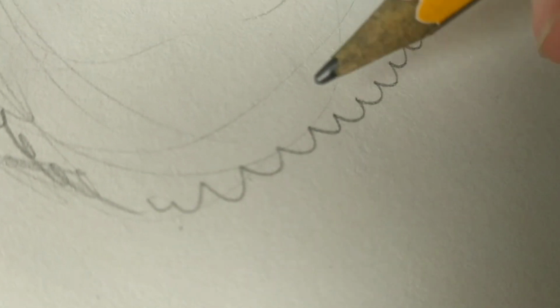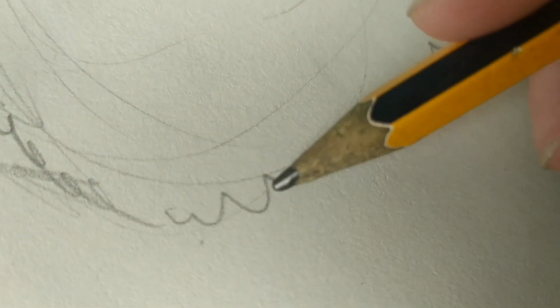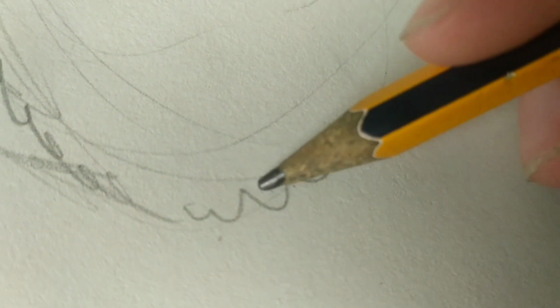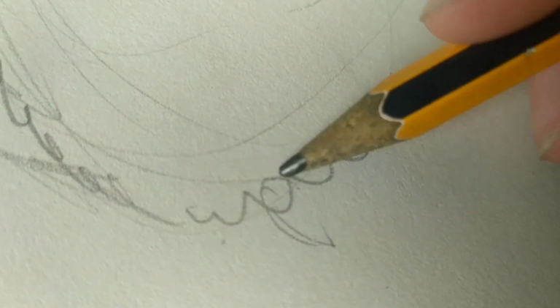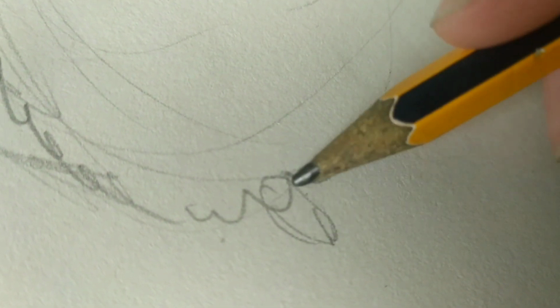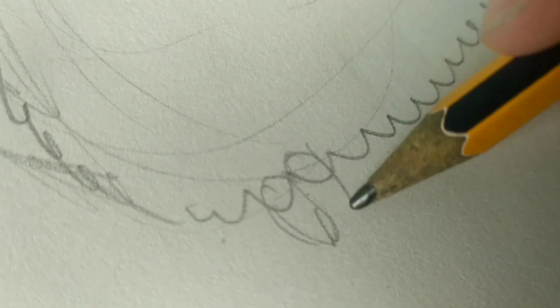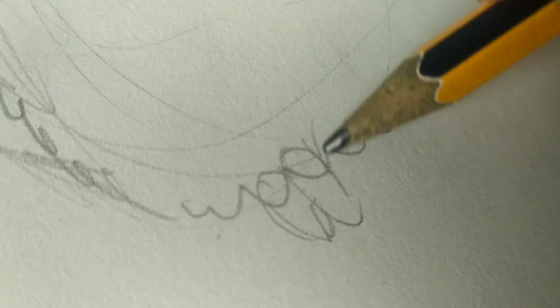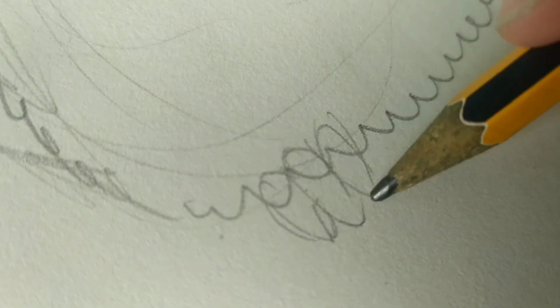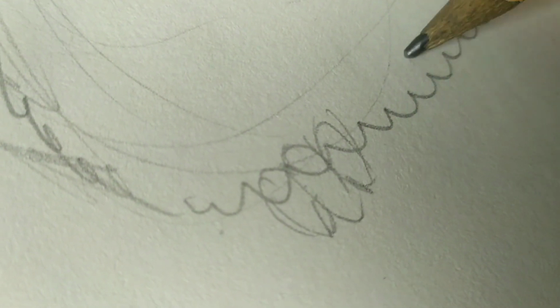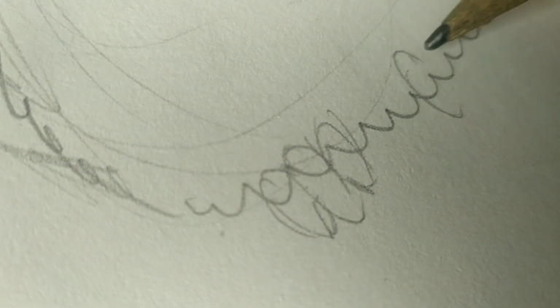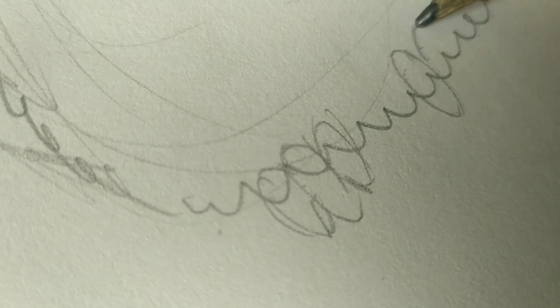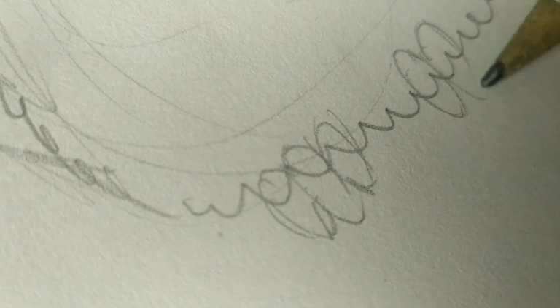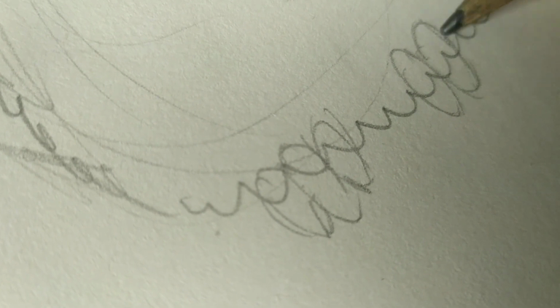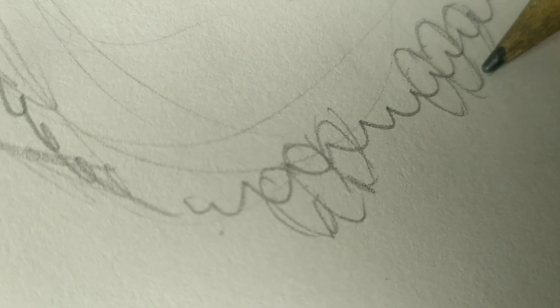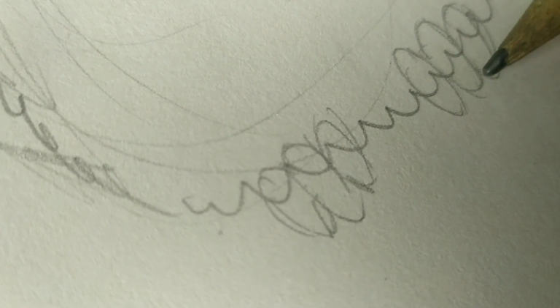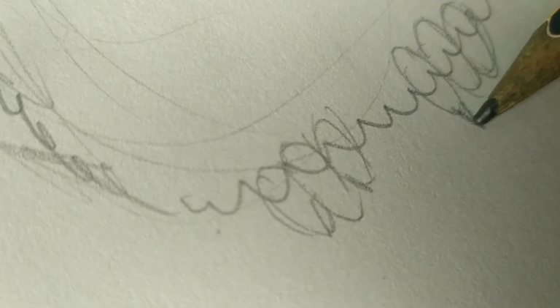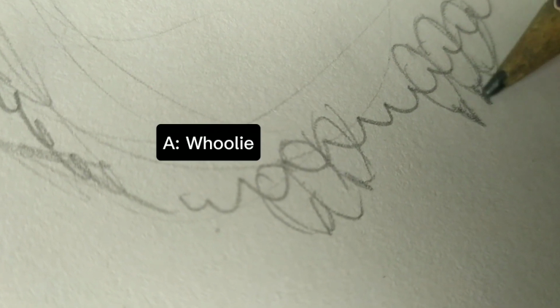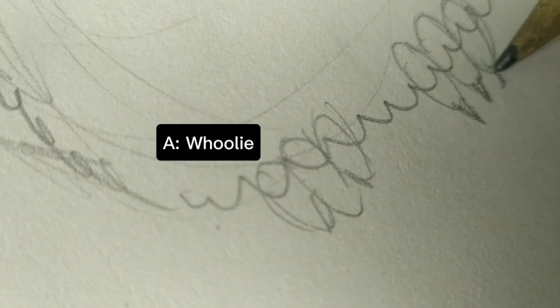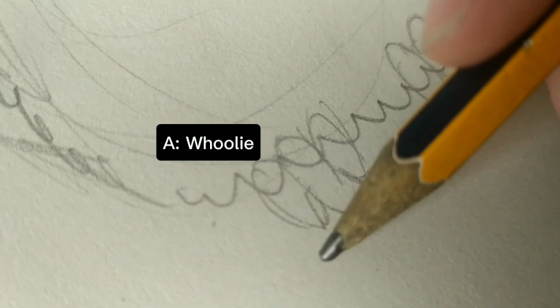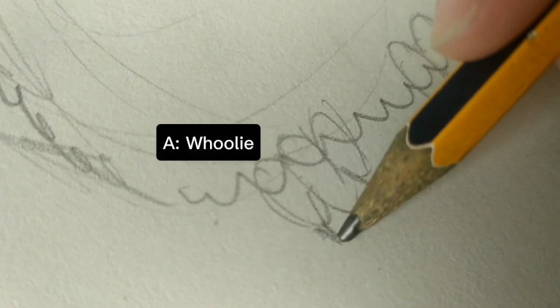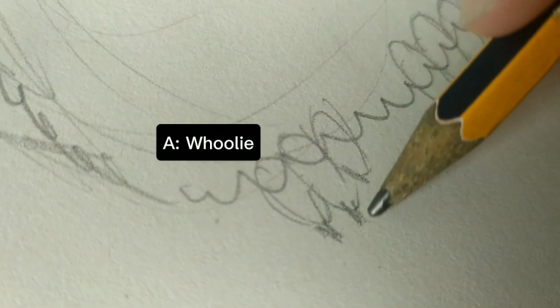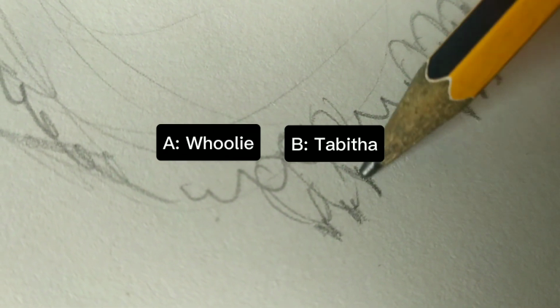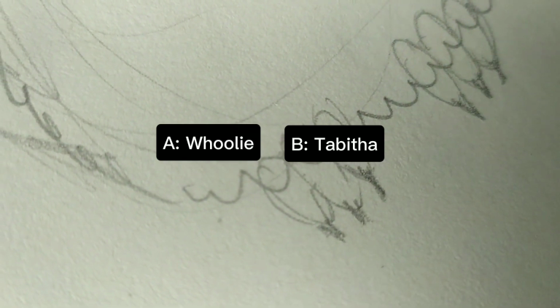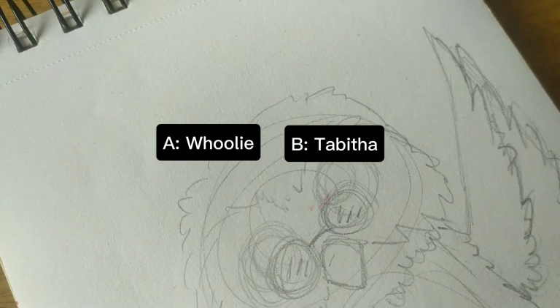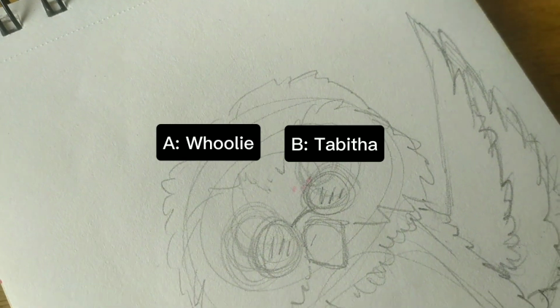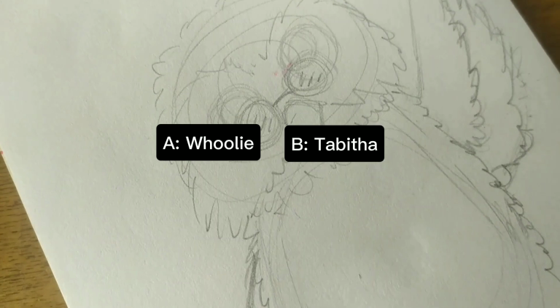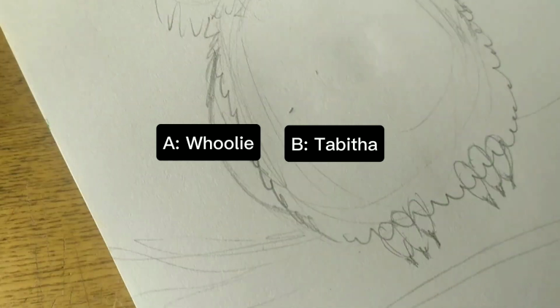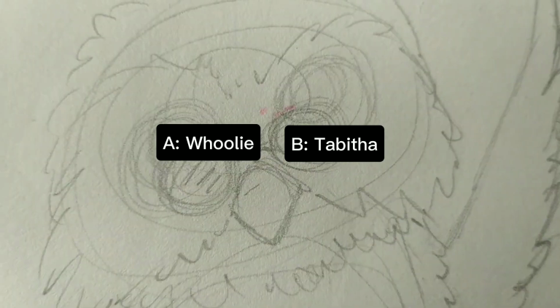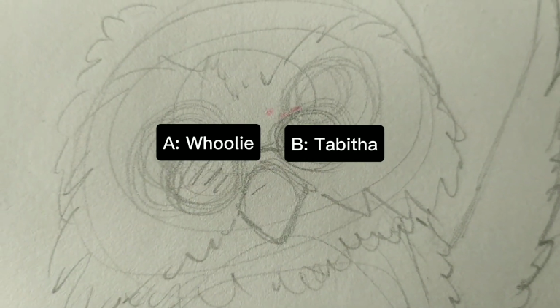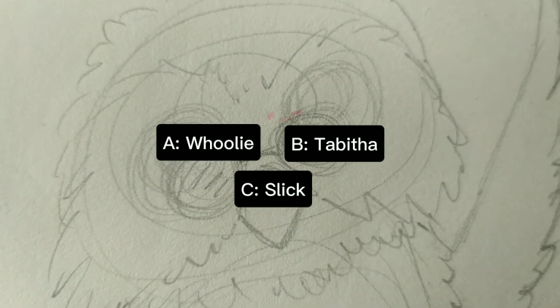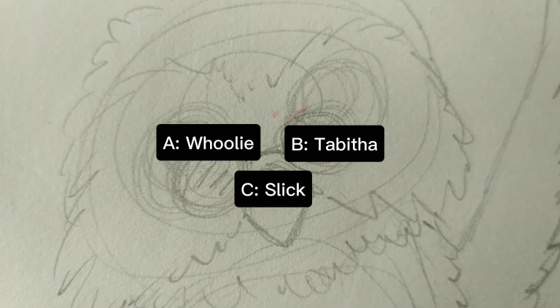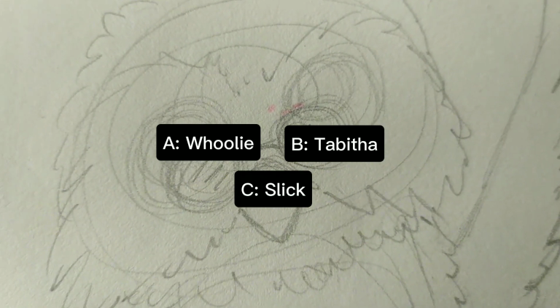Question number two: What is the name of the Beanie Boo that I'm drawing? A. Woolly, B. Tabitha, or C. Slick.